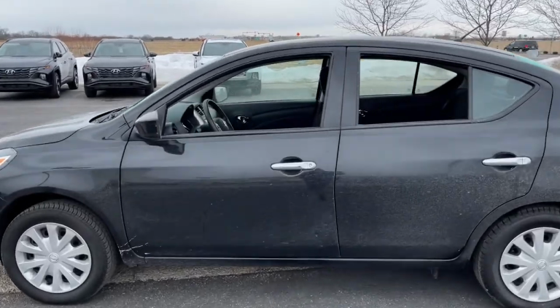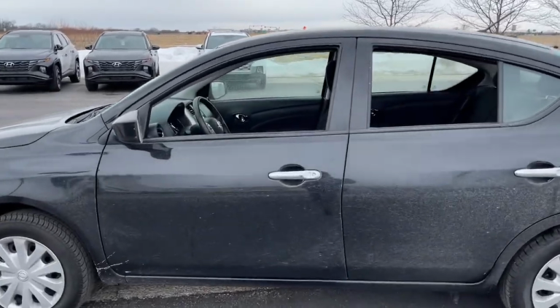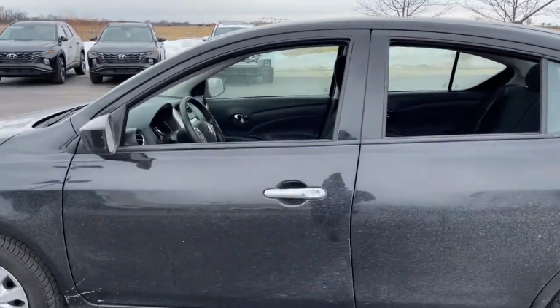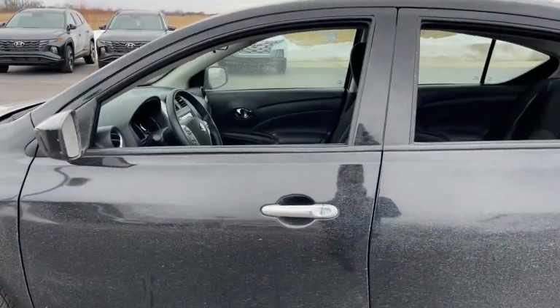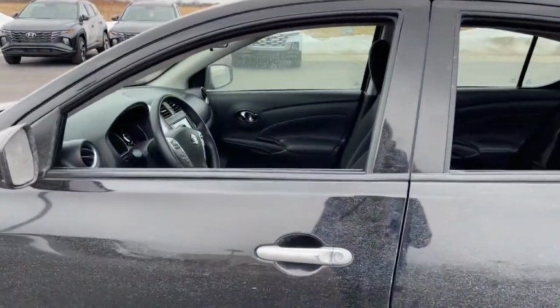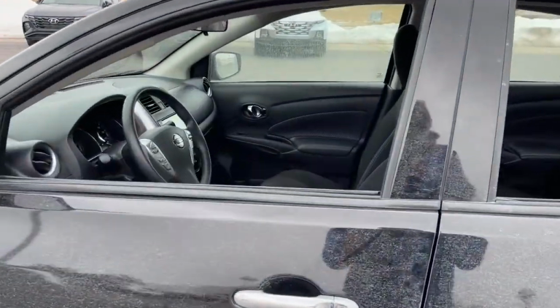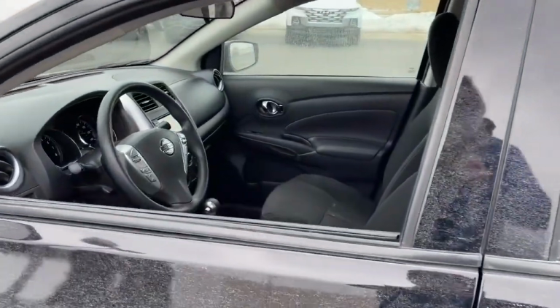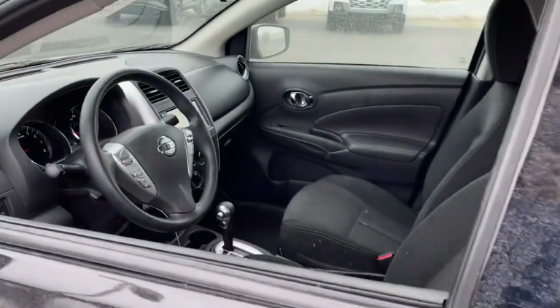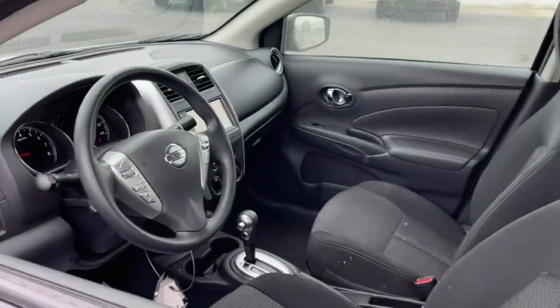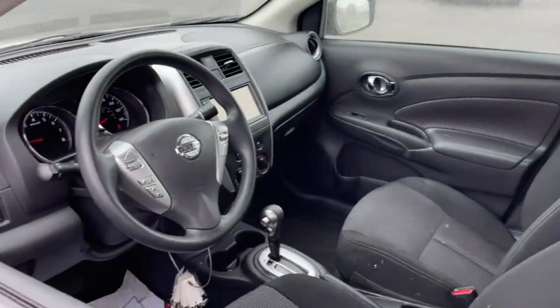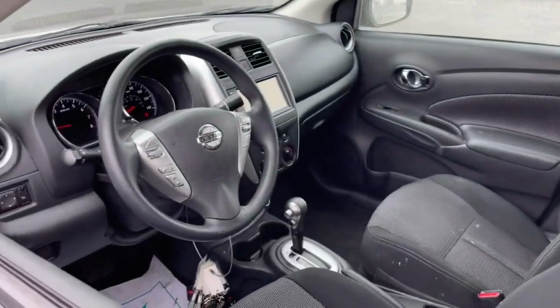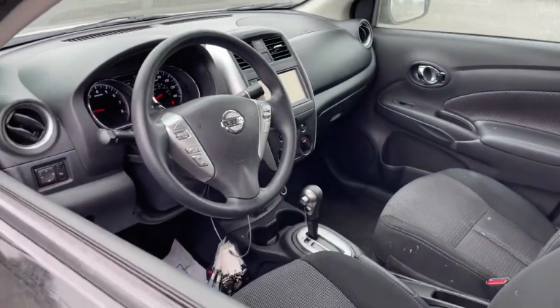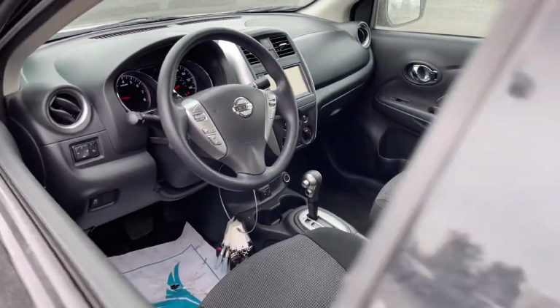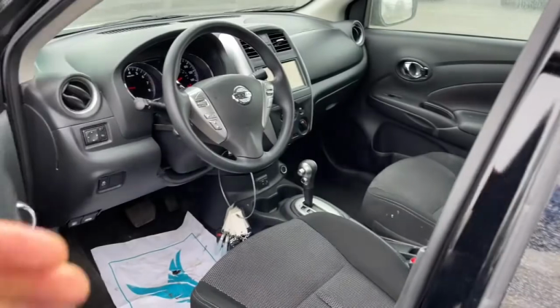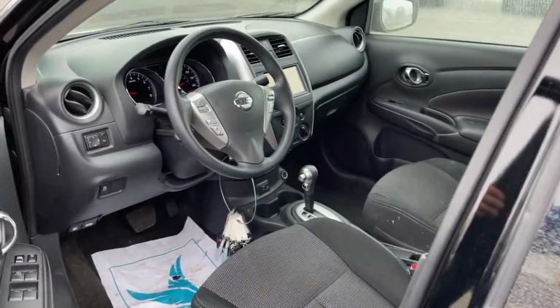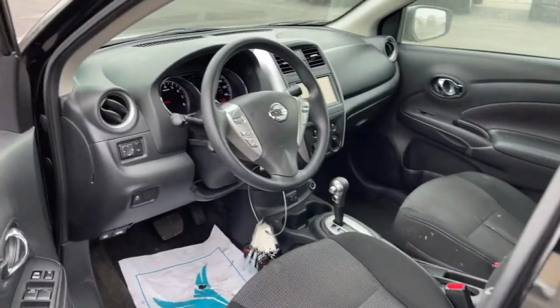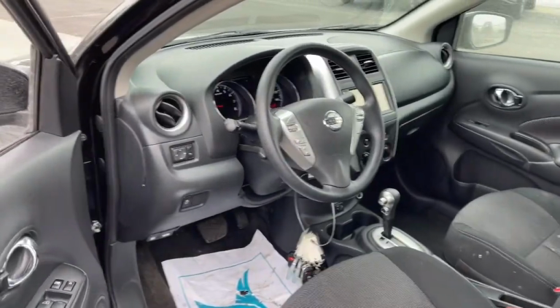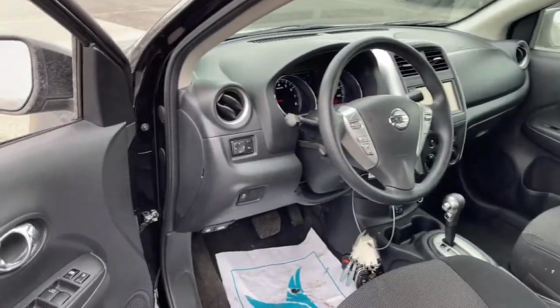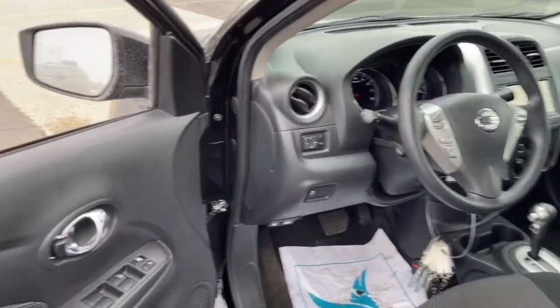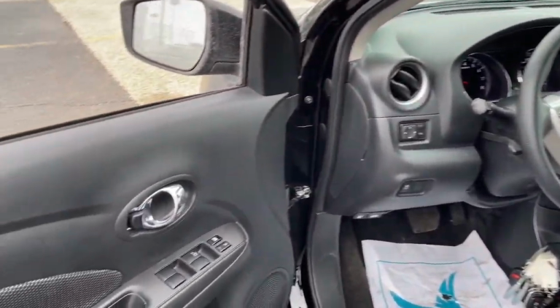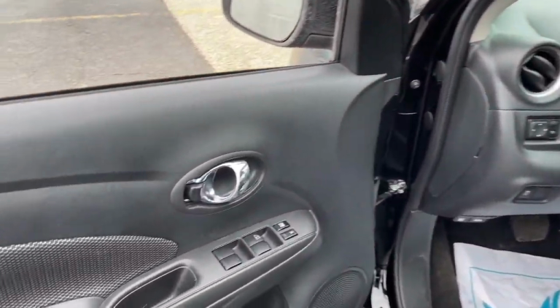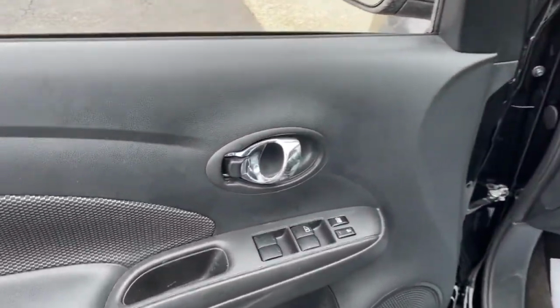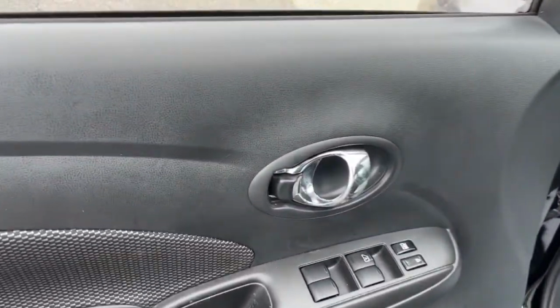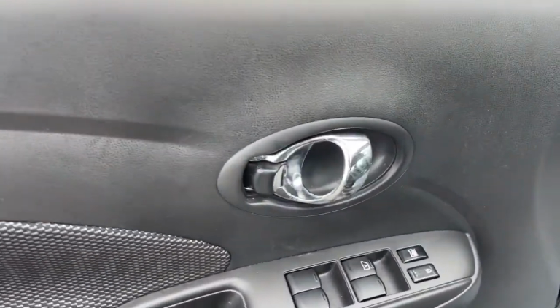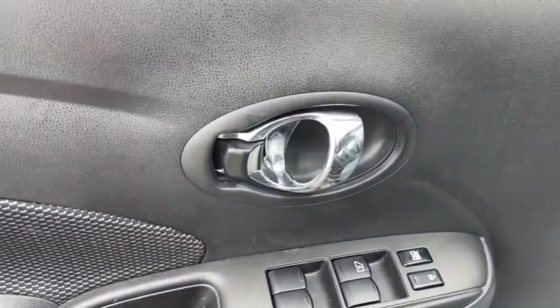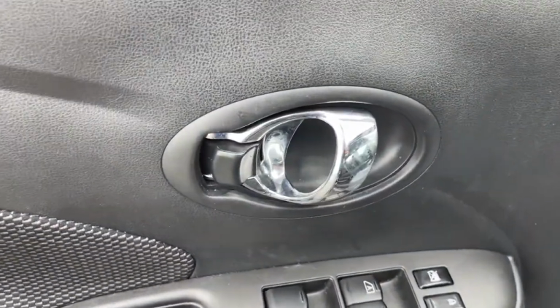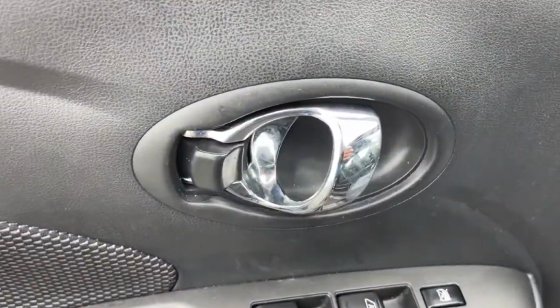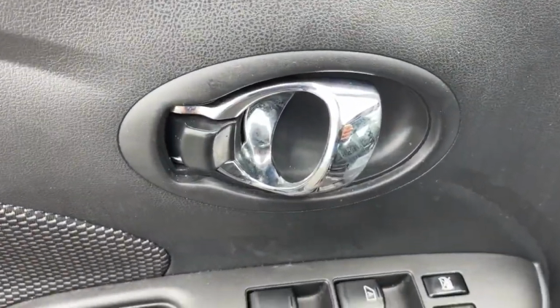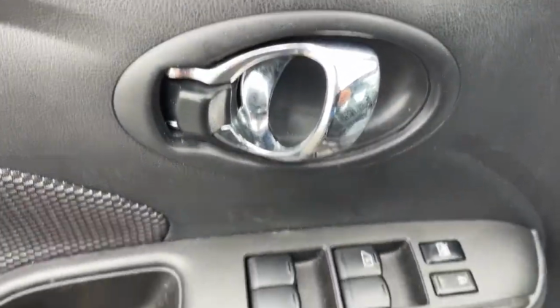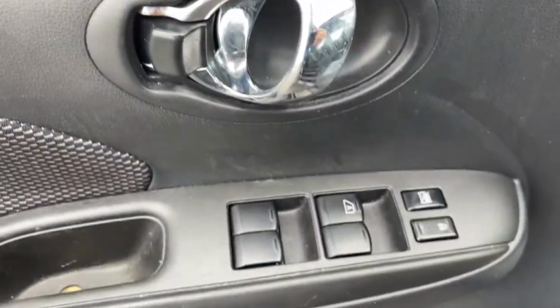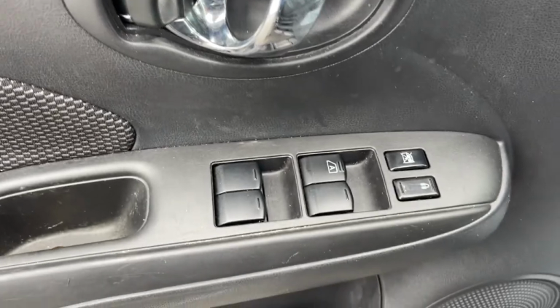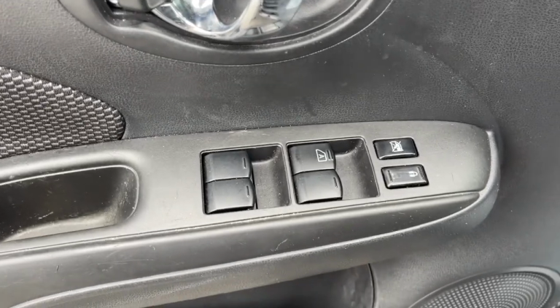Get sleek style and the latest driver assist tech standard in this well-equipped Versa. Aerodynamic and efficient, this upscale compact makes every journey a pleasure.